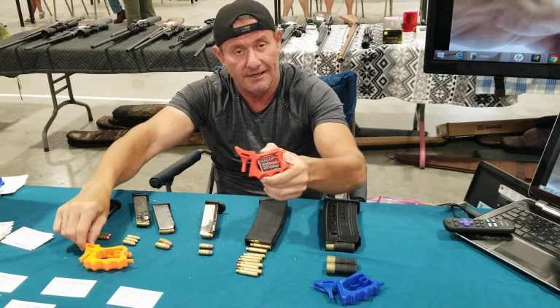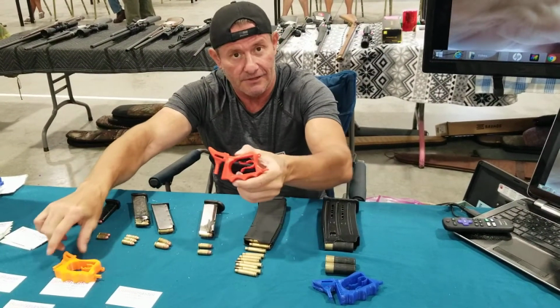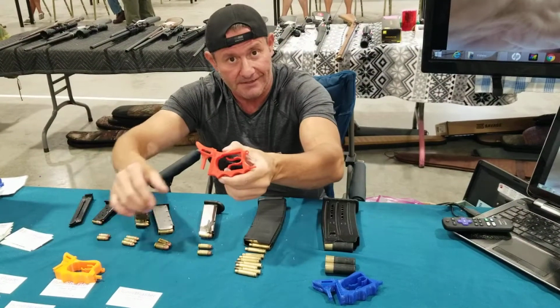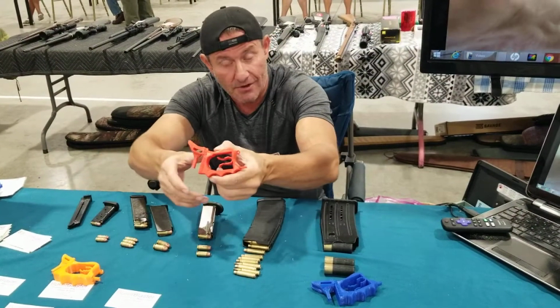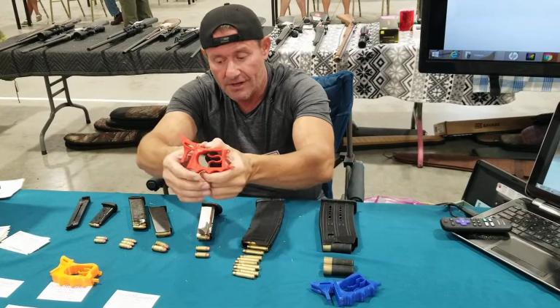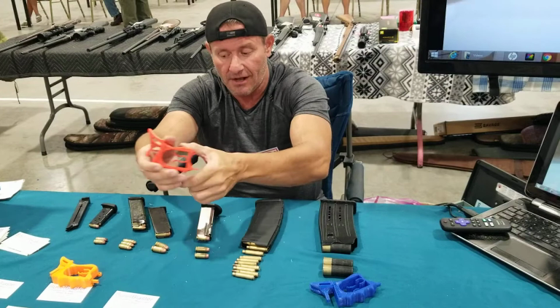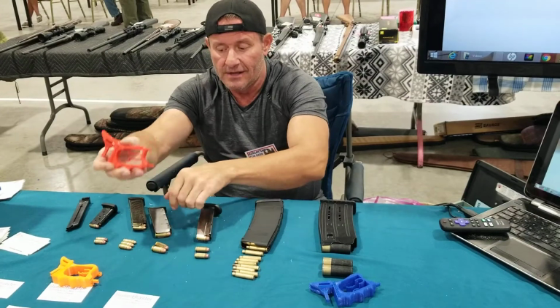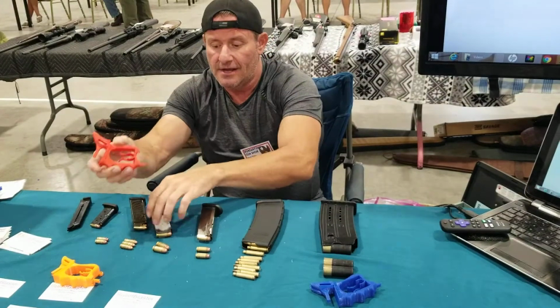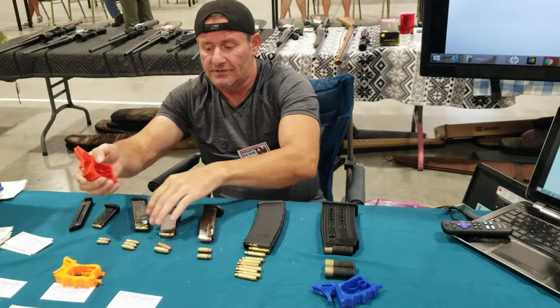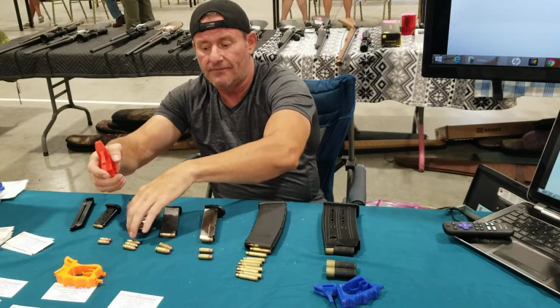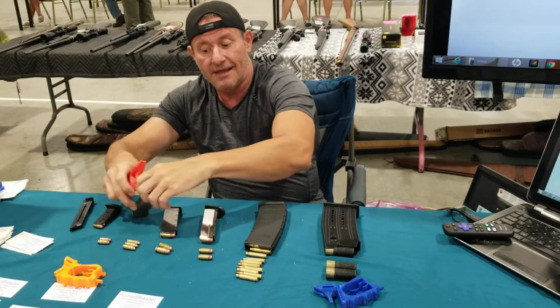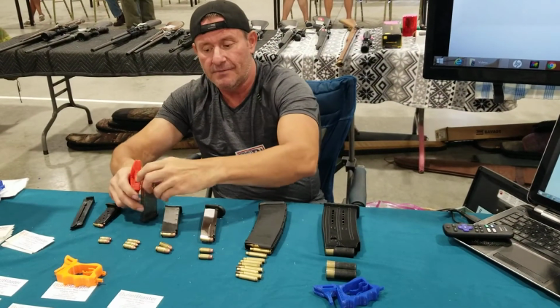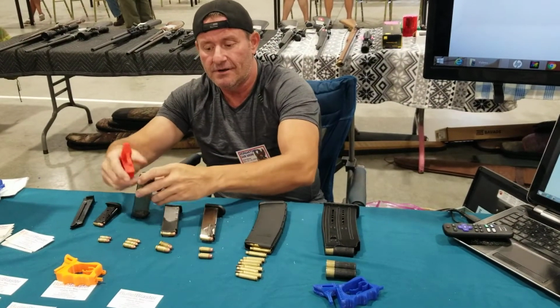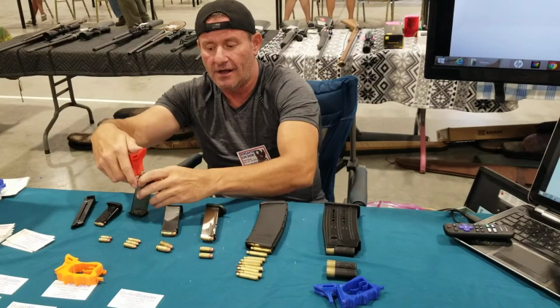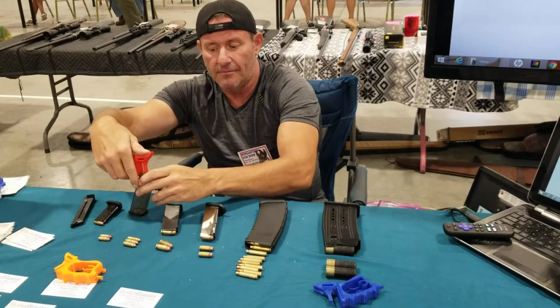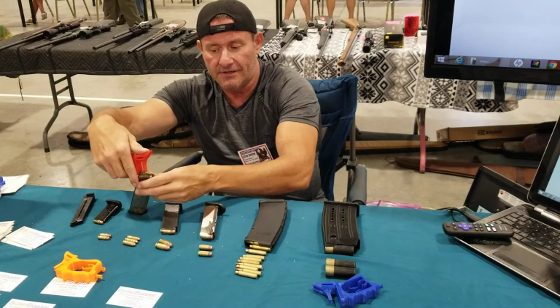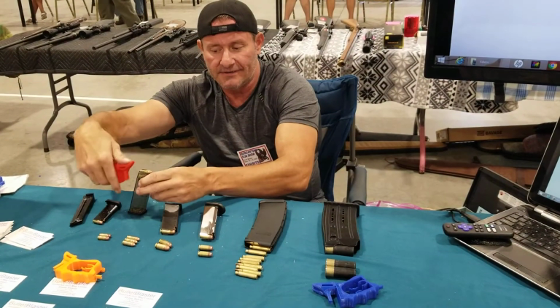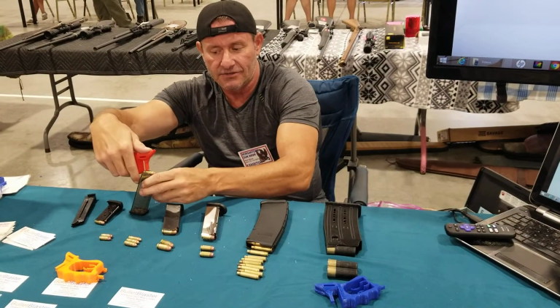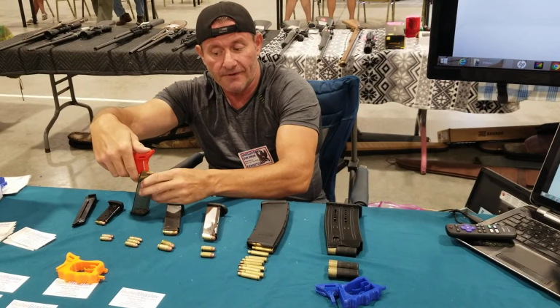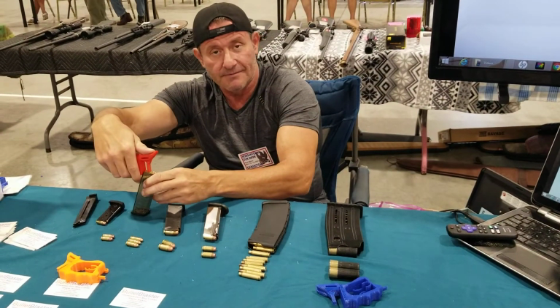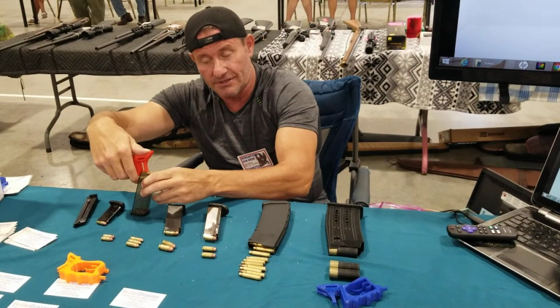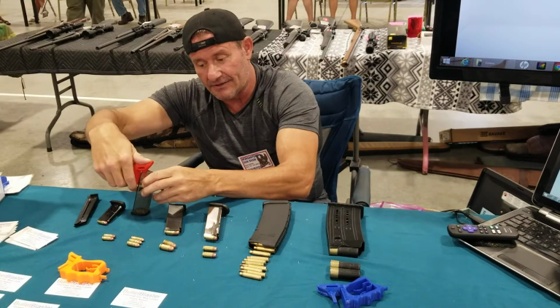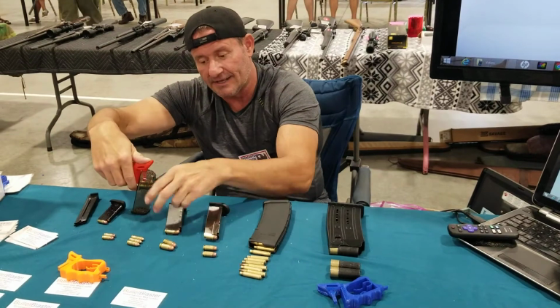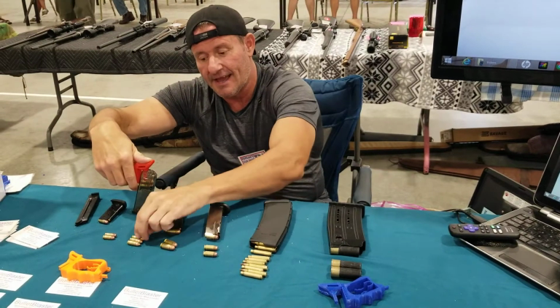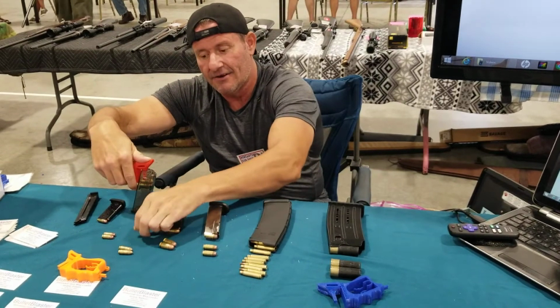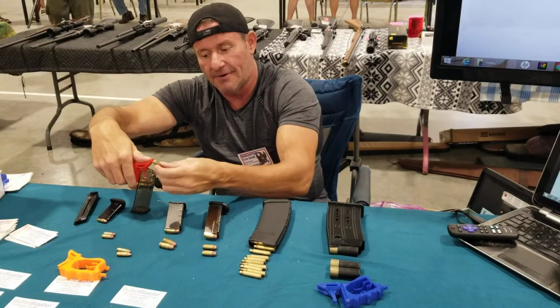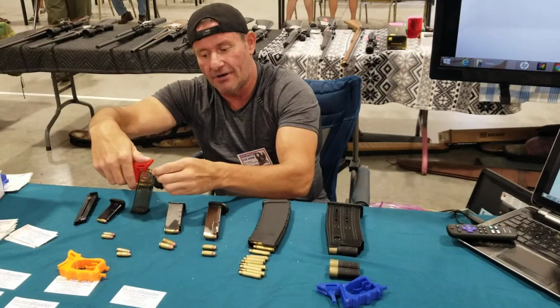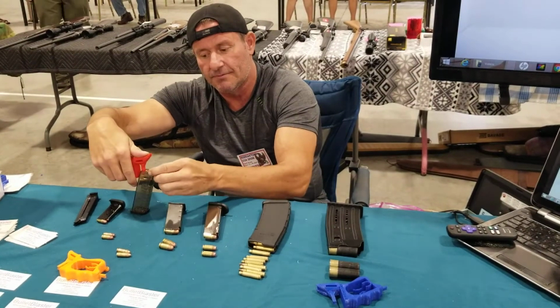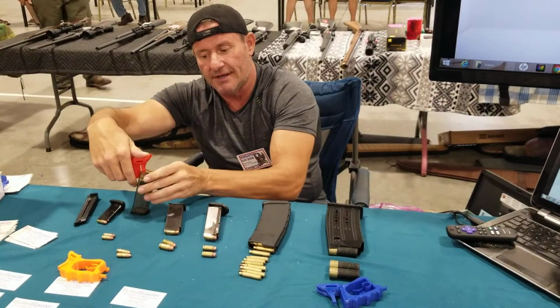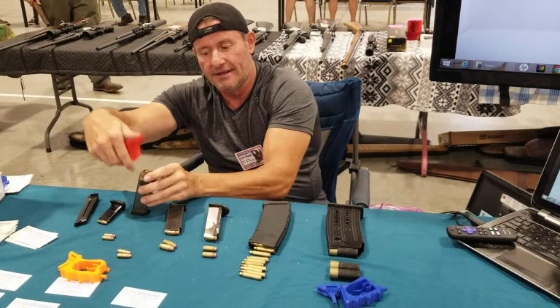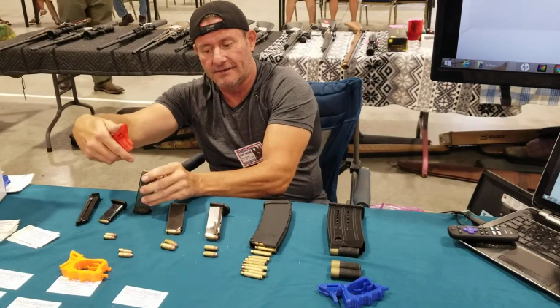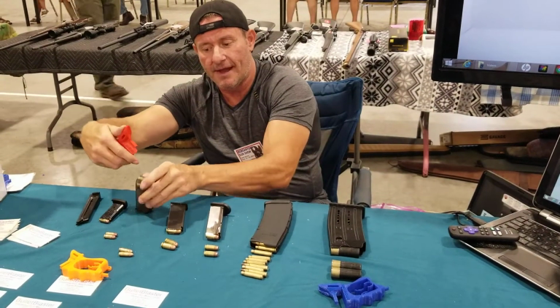I'll give you a quick demo. We'll start off with a 9mm — put the gun magazine on the surface, plunge it down just like that, grab your cartridge, put it in, slip it back.